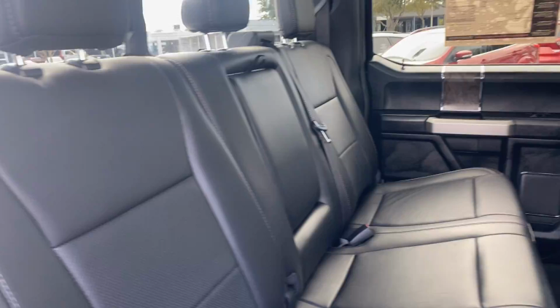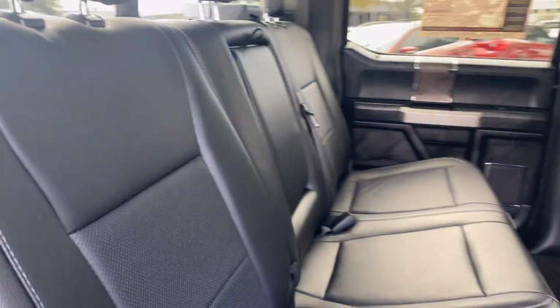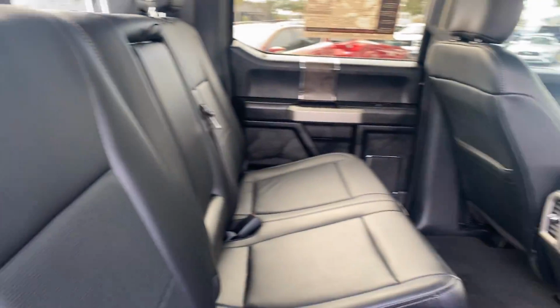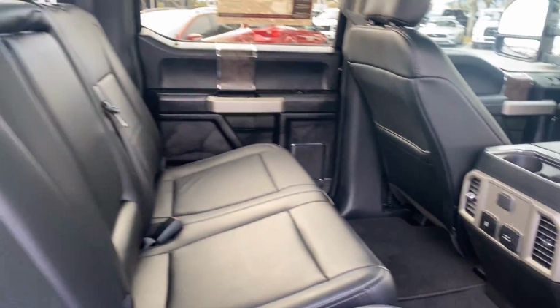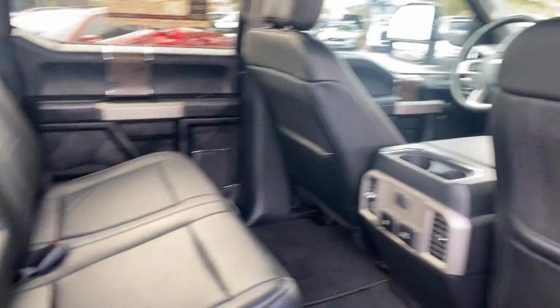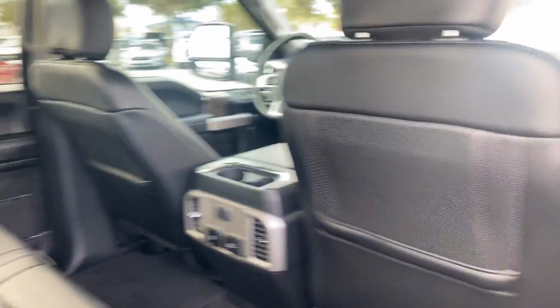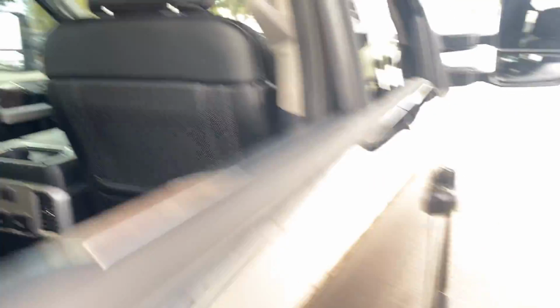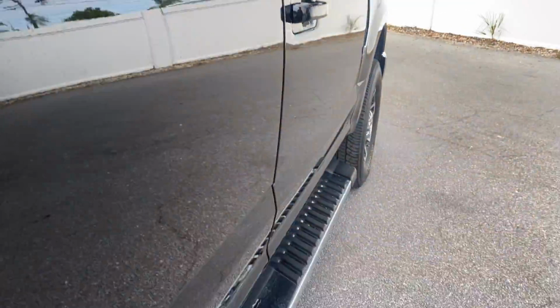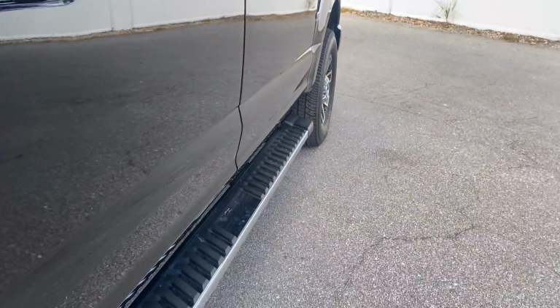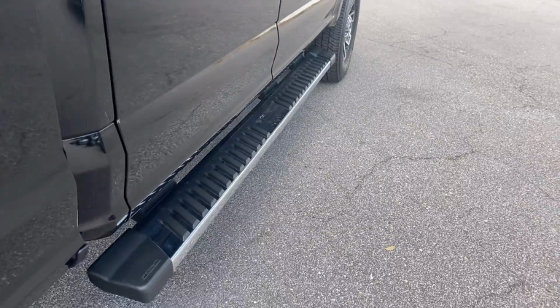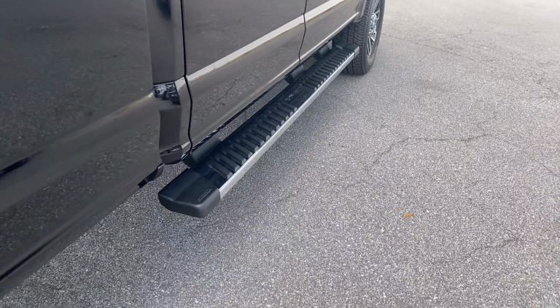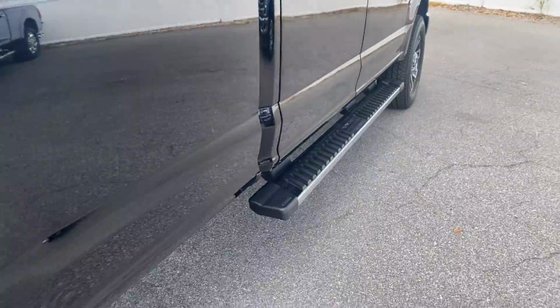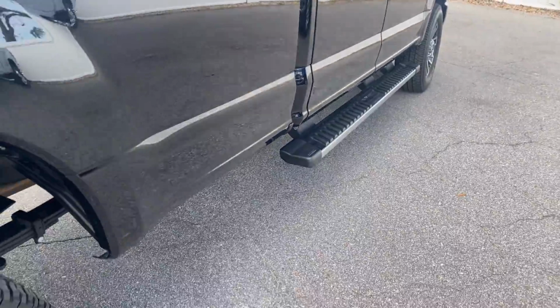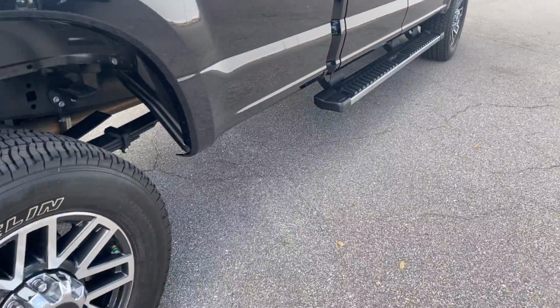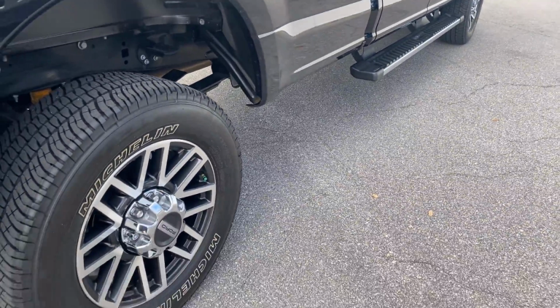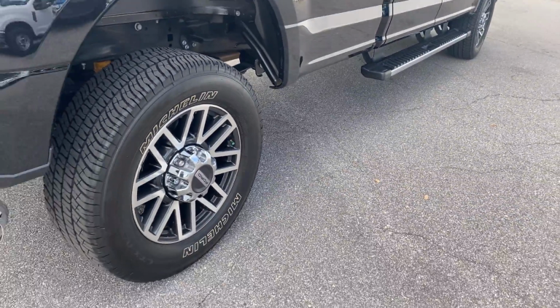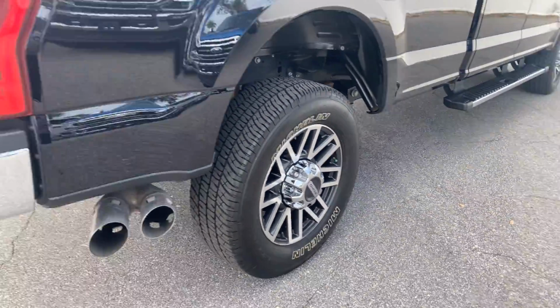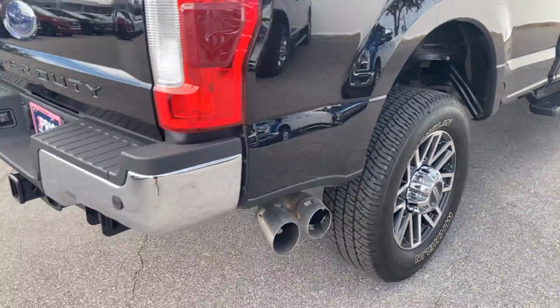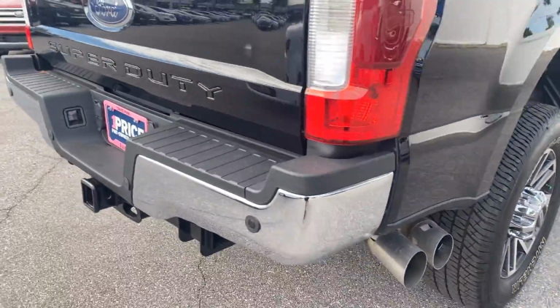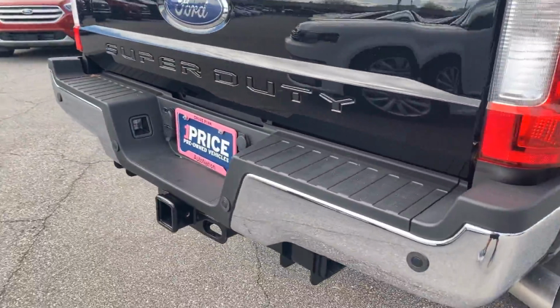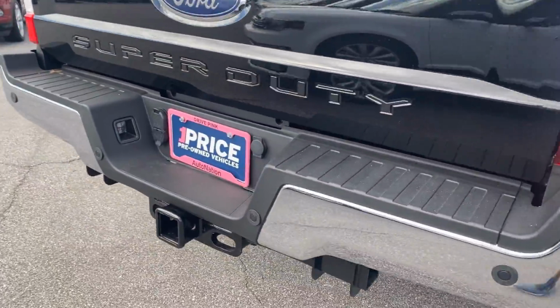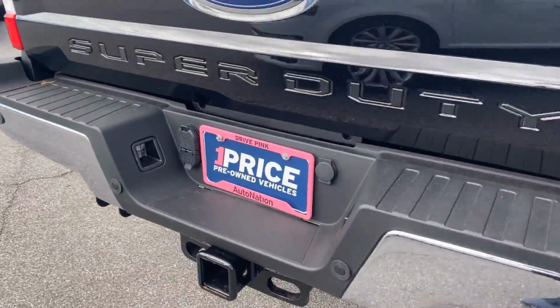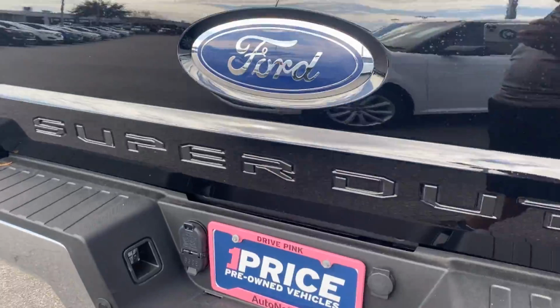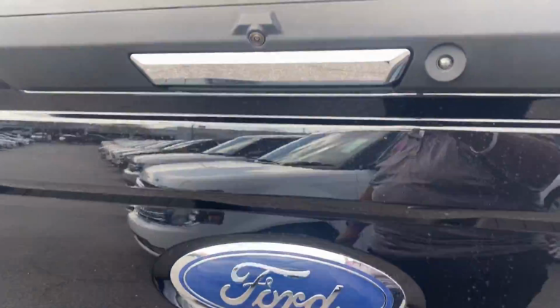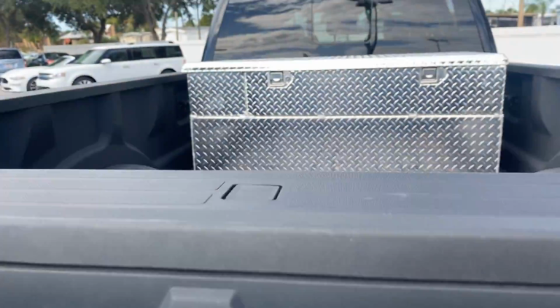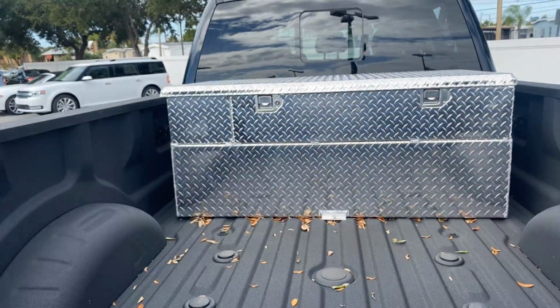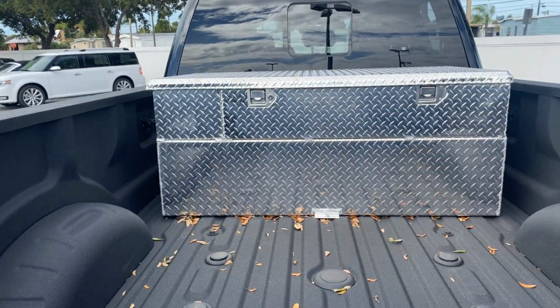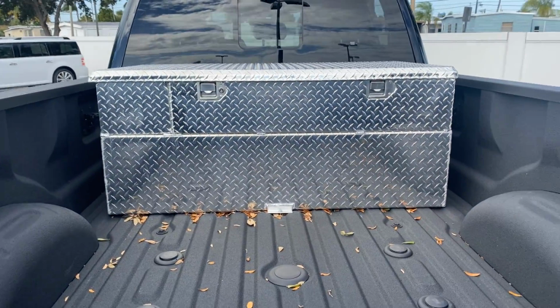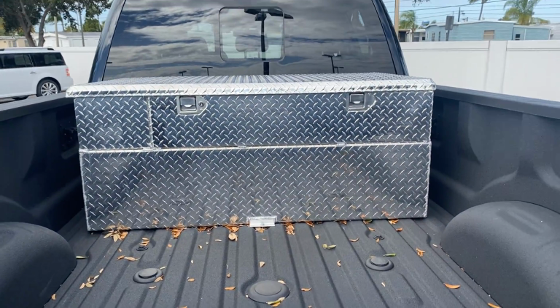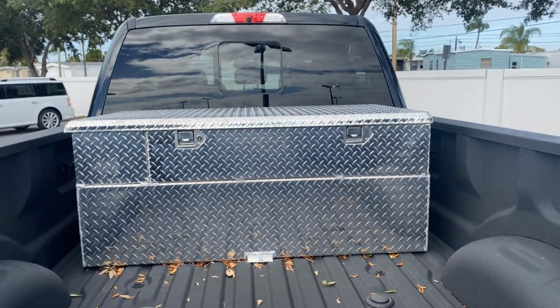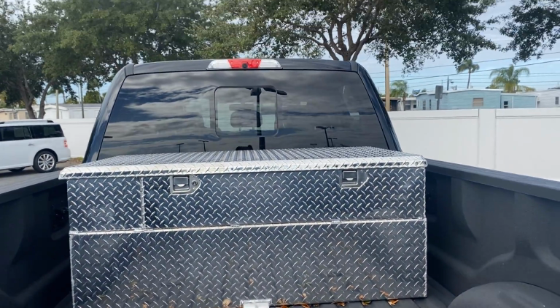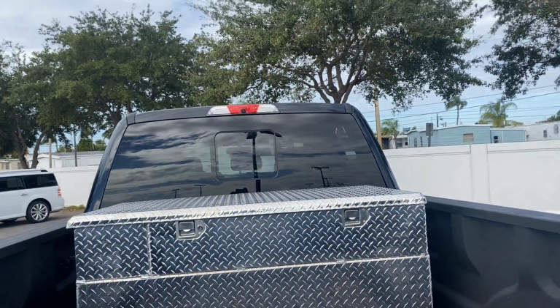There's a look at the rear seat, running boards, aluminum wheels, receiver hitch, lockable tailgate, spray-in bed liner, tool box, and sliding rear window.